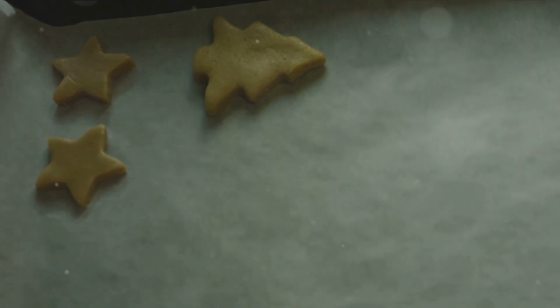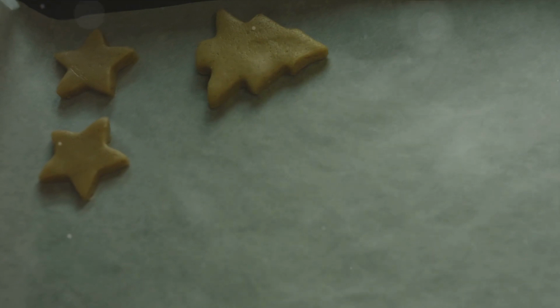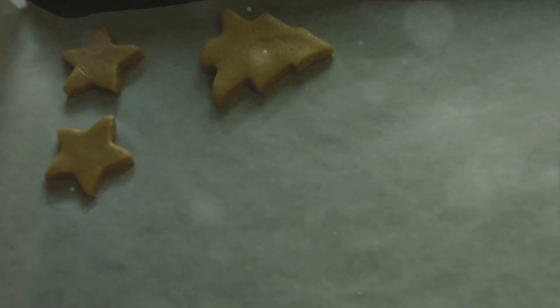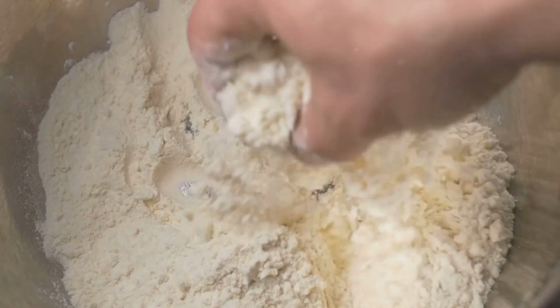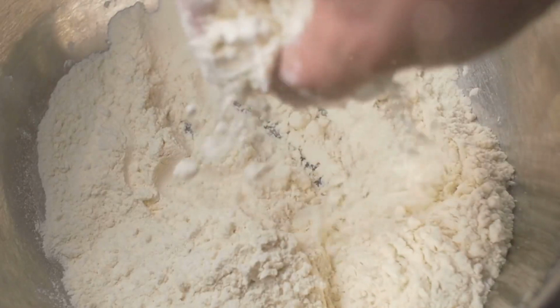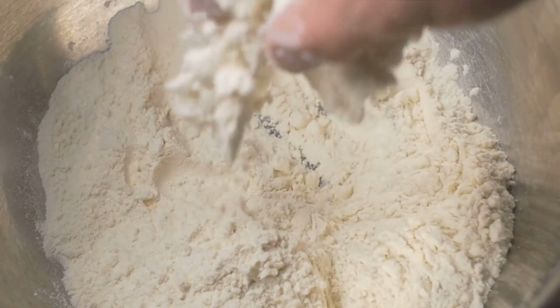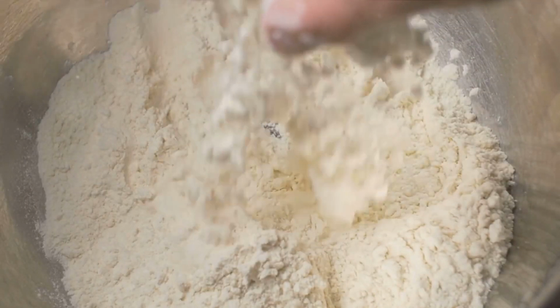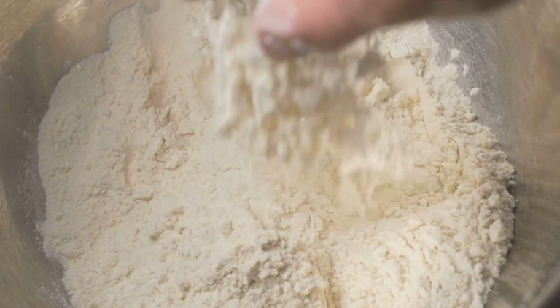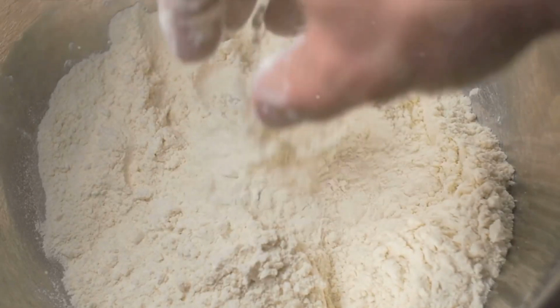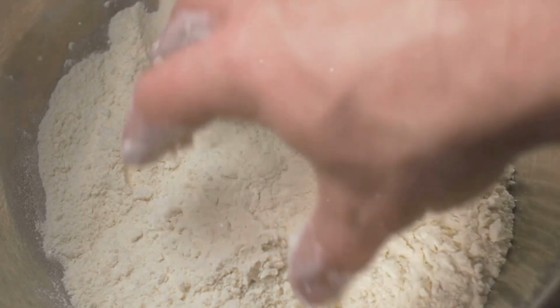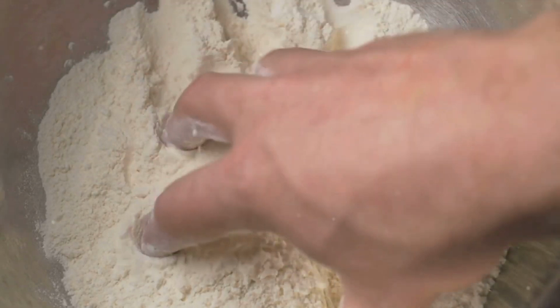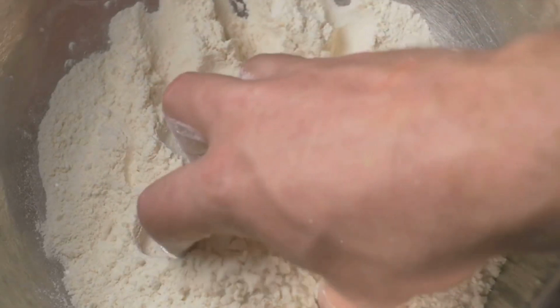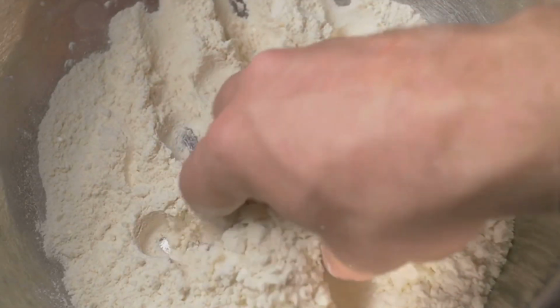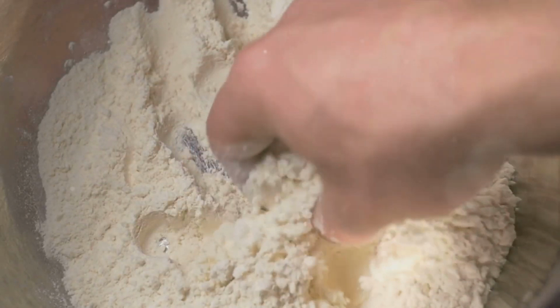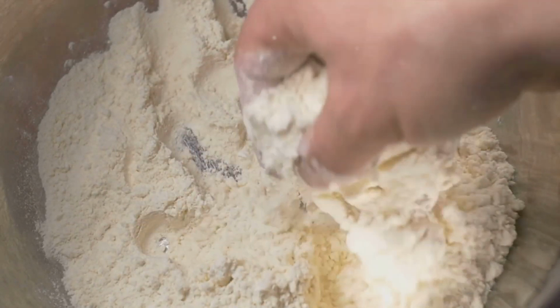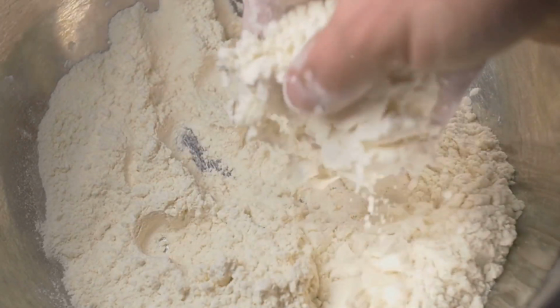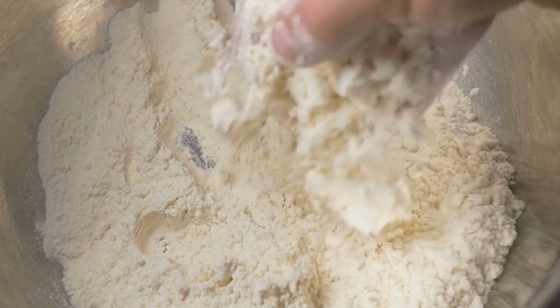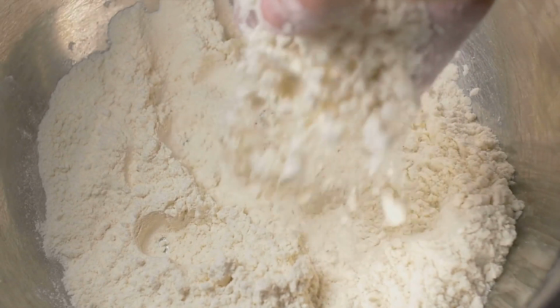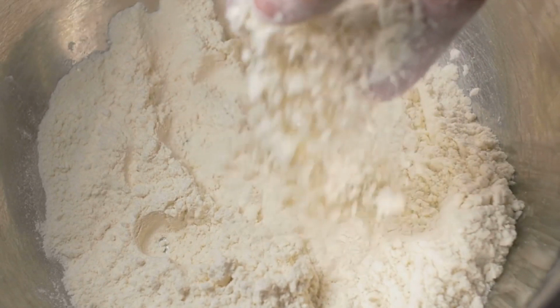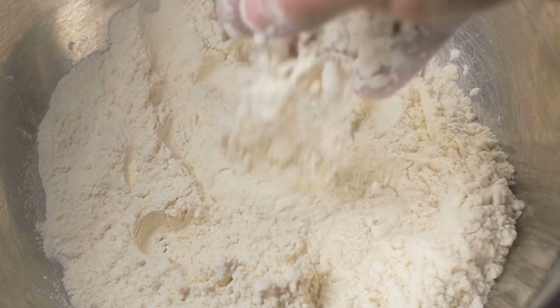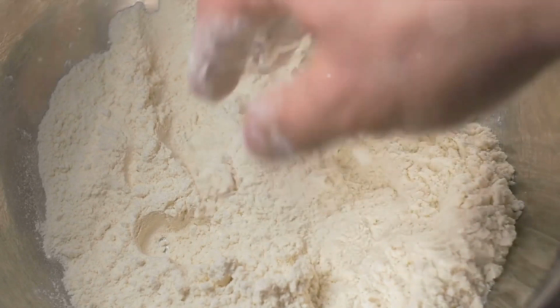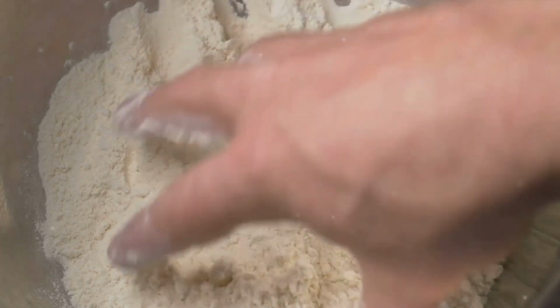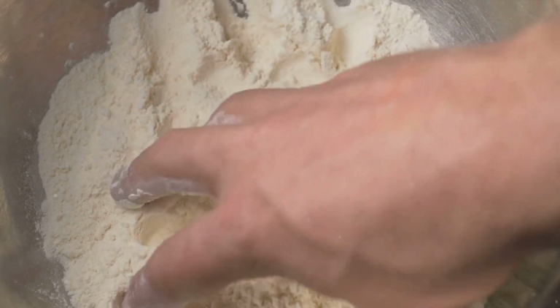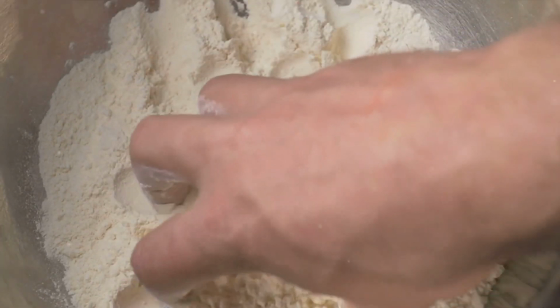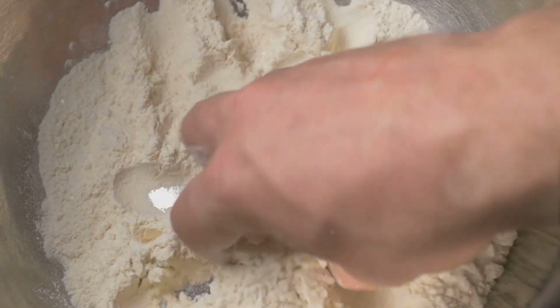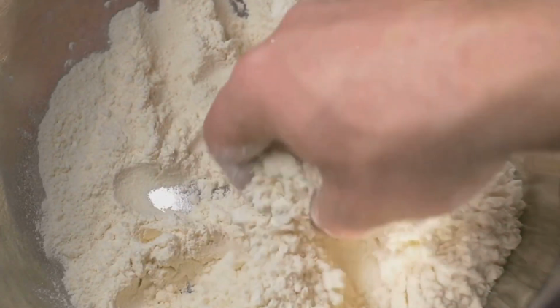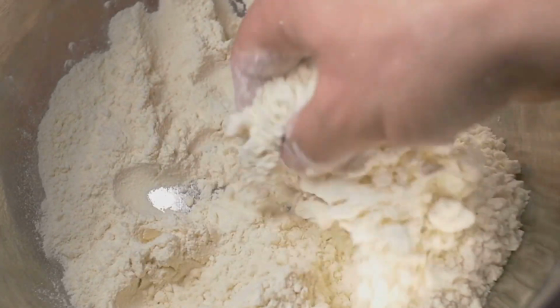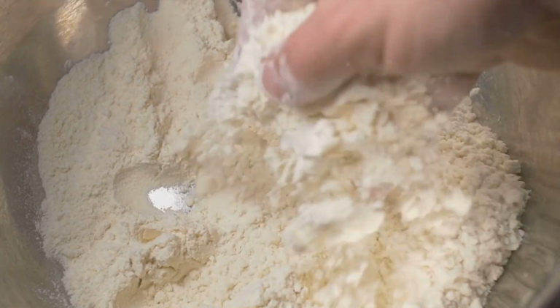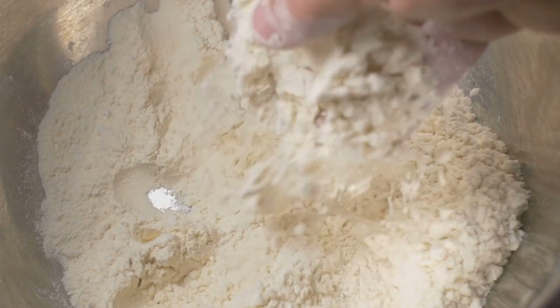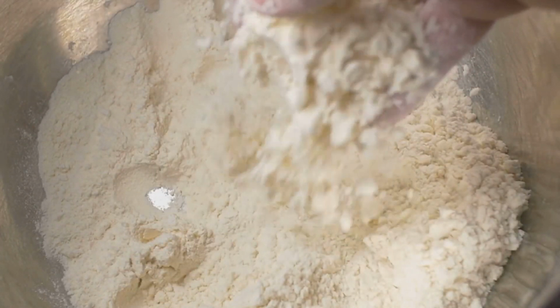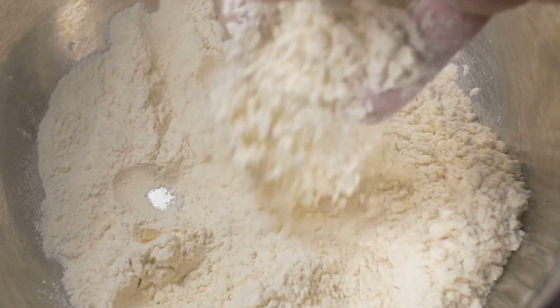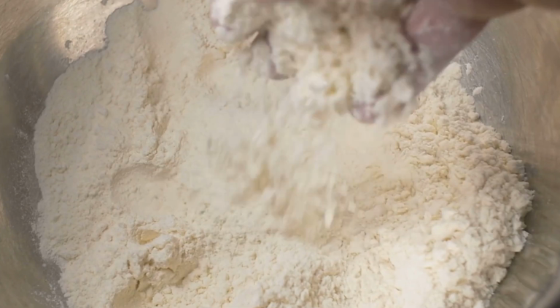Gather two cups of all-purpose flour, a quarter cup of granulated sugar, one tablespoon of baking powder, and half a teaspoon of salt. Whisk these together in a large mixing bowl.